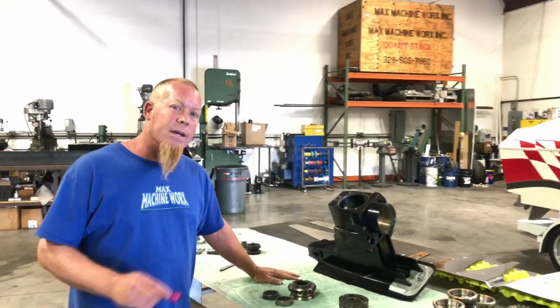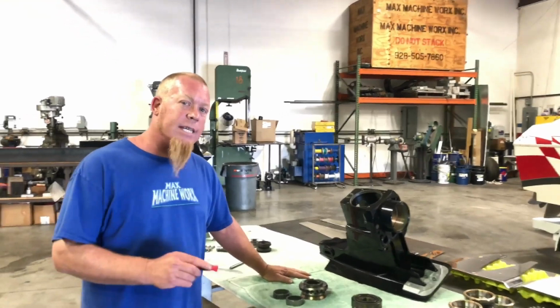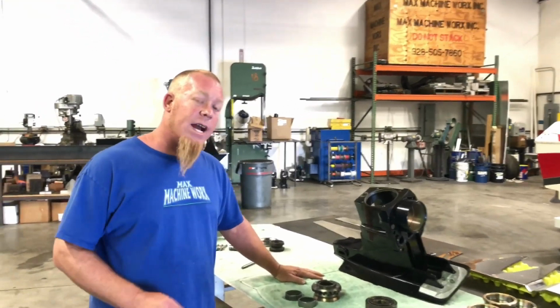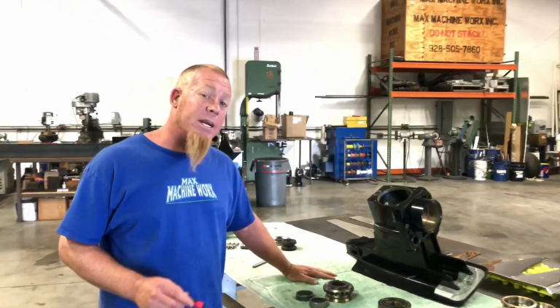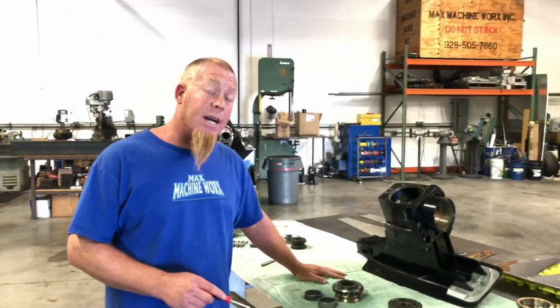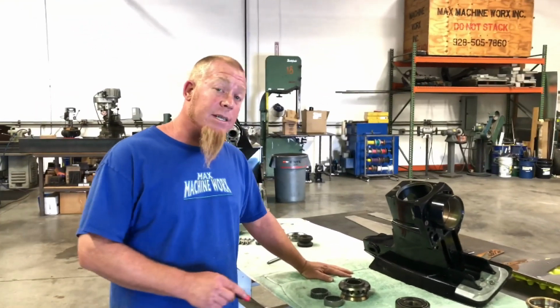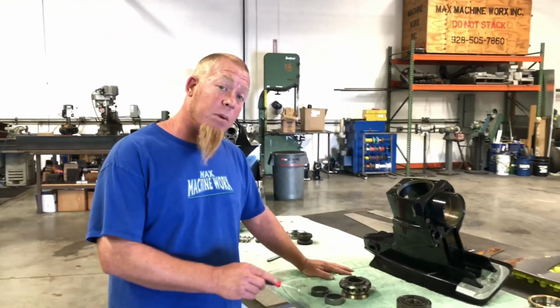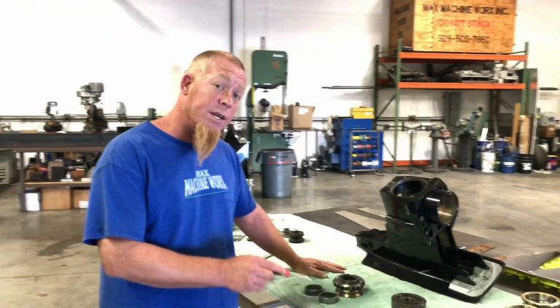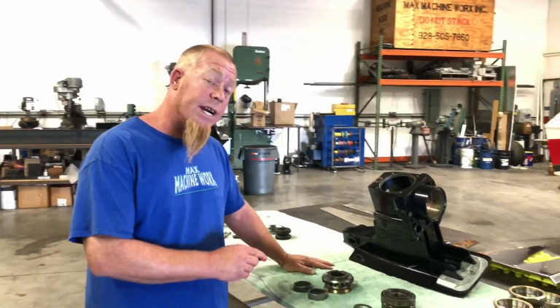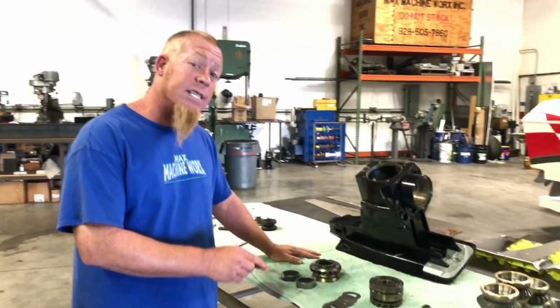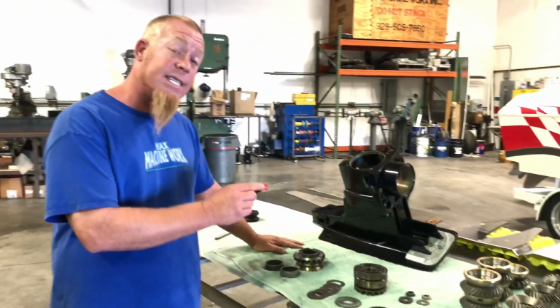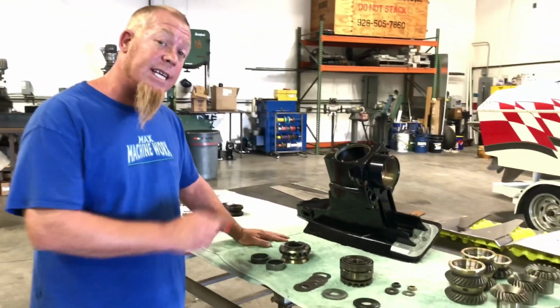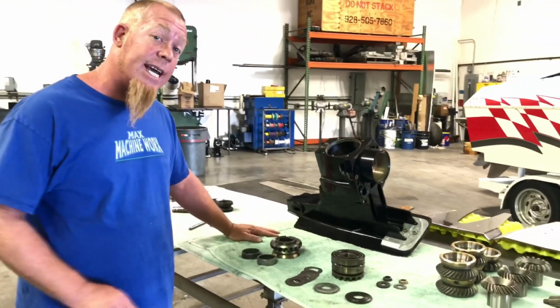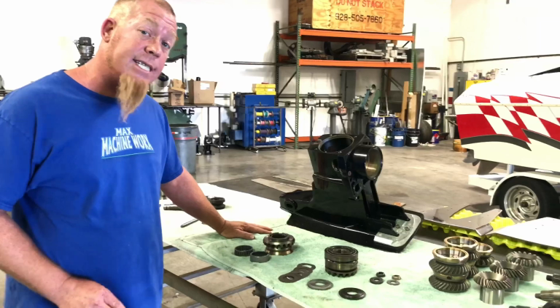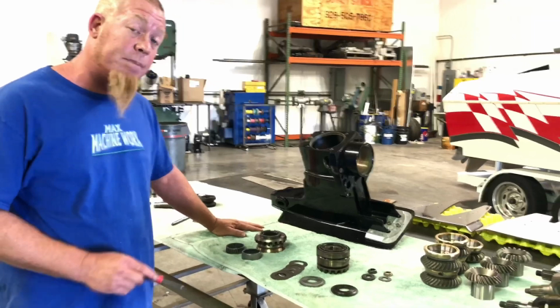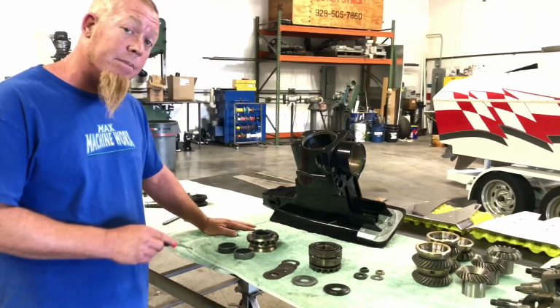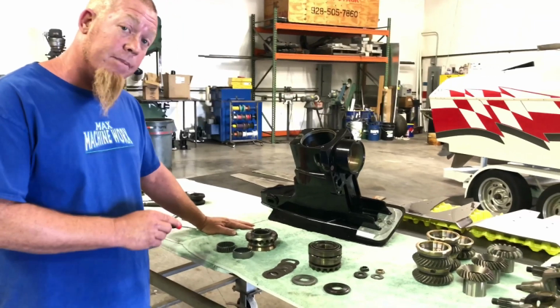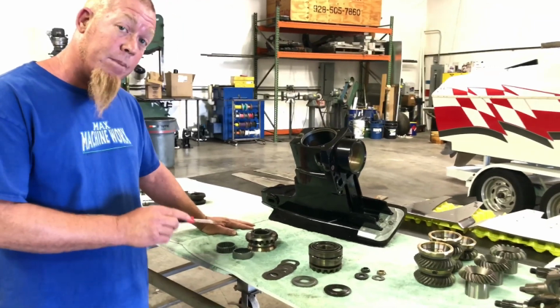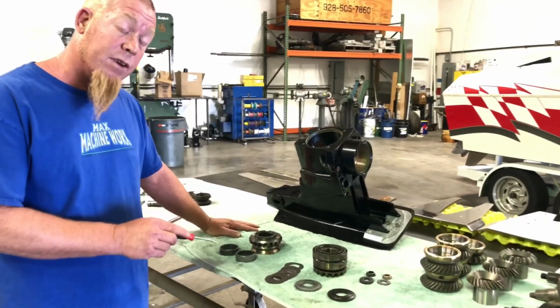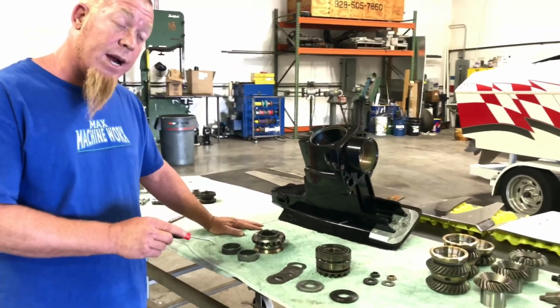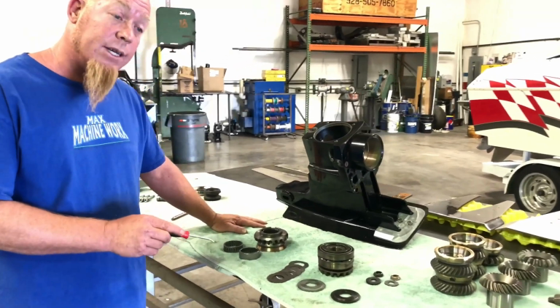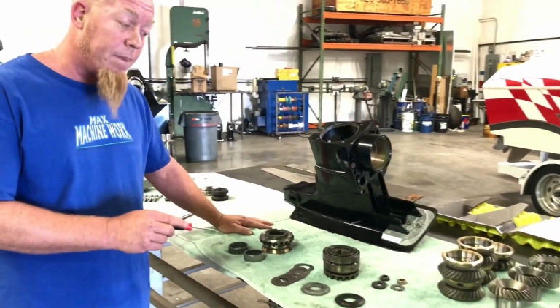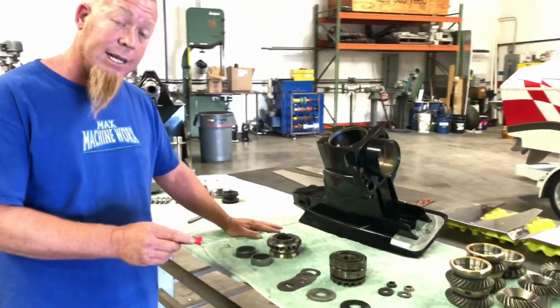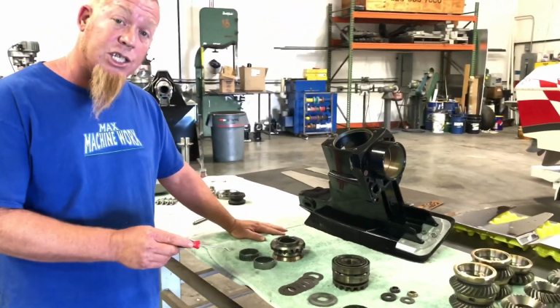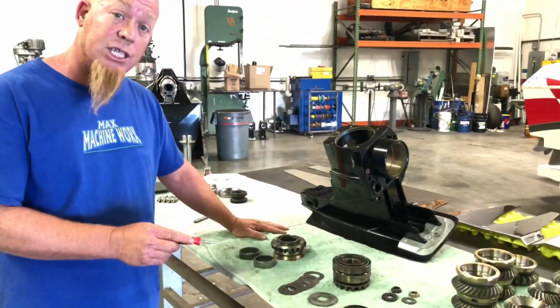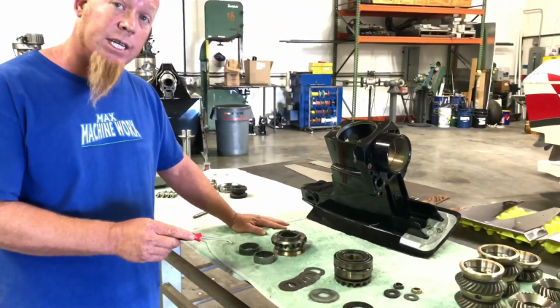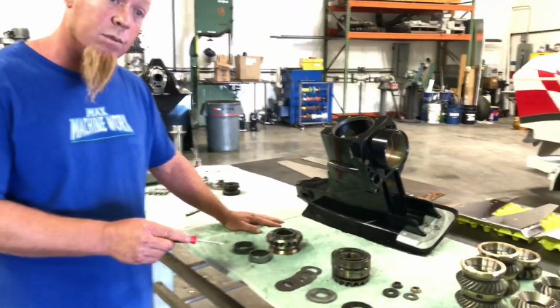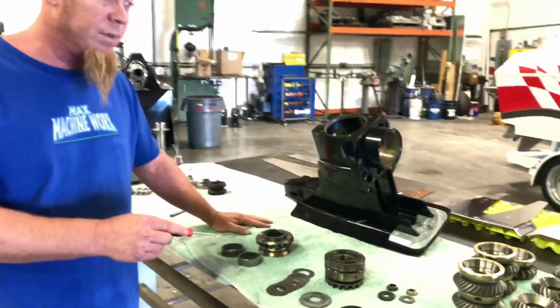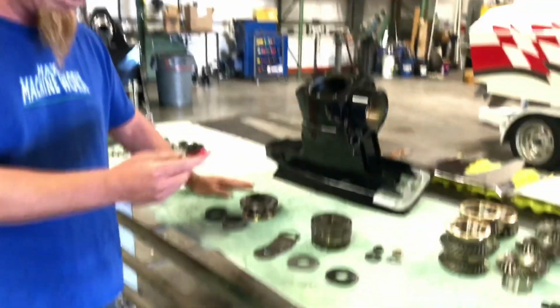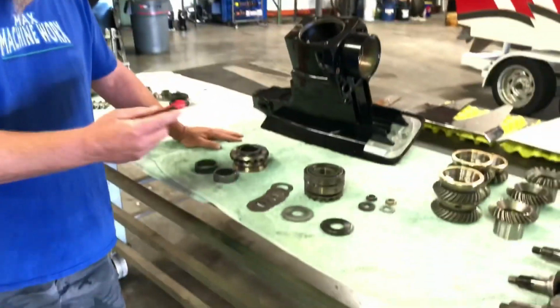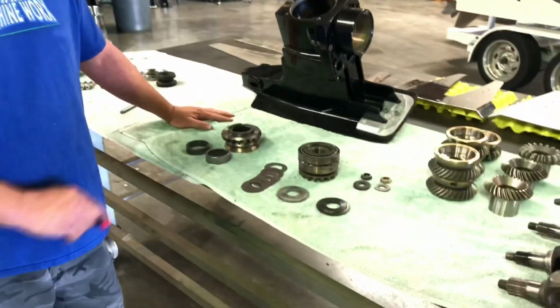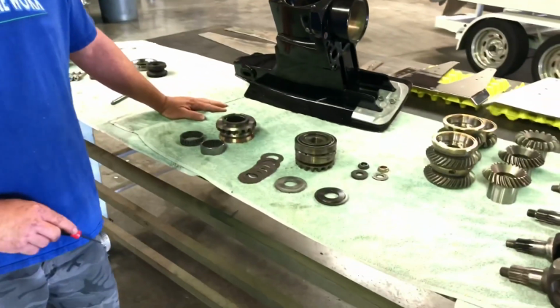Now I'm going to talk about supporting your gears inside the case to keep them from moving around and your back glass changing, which breaks a tooth off.